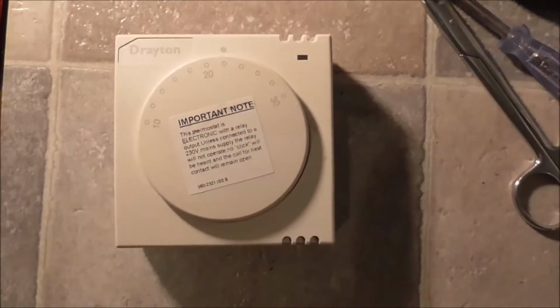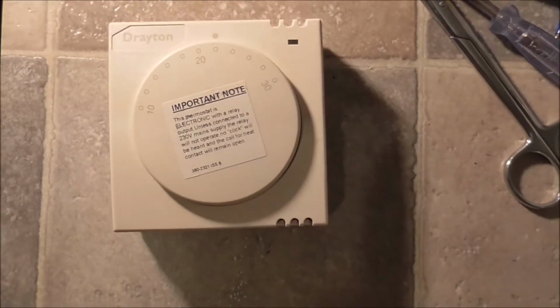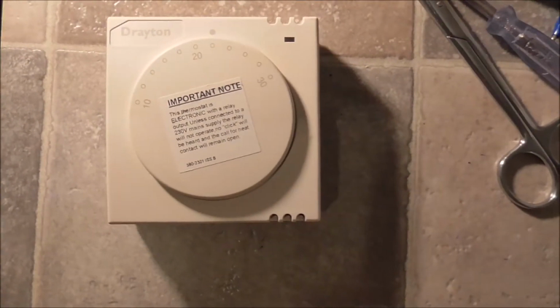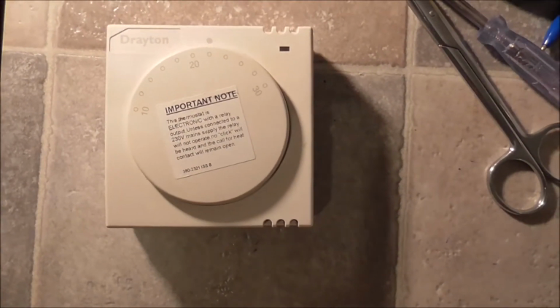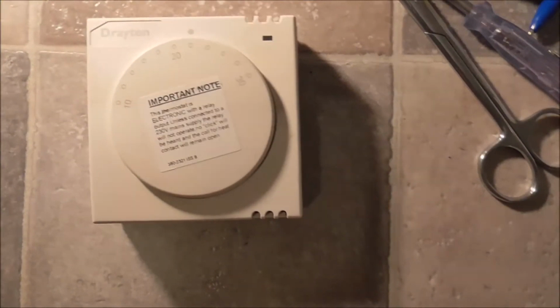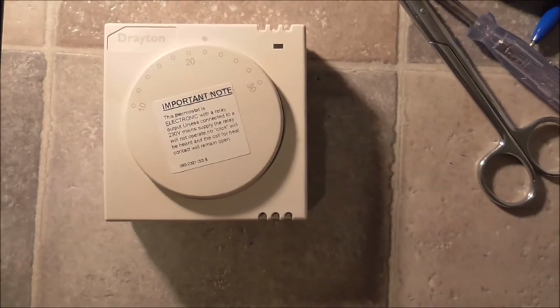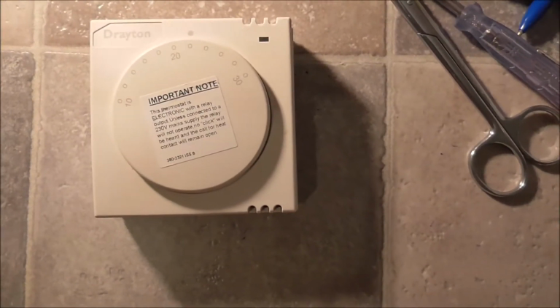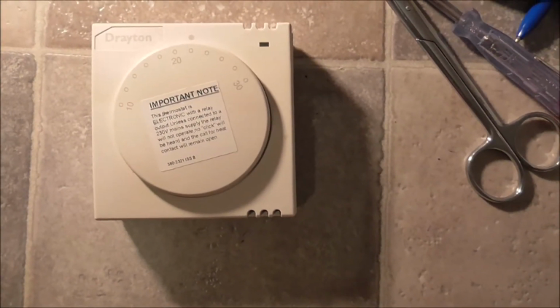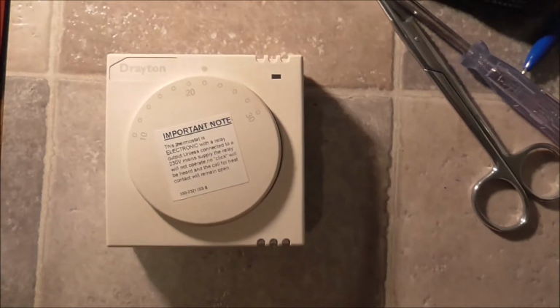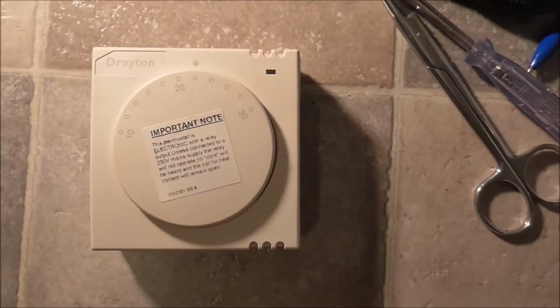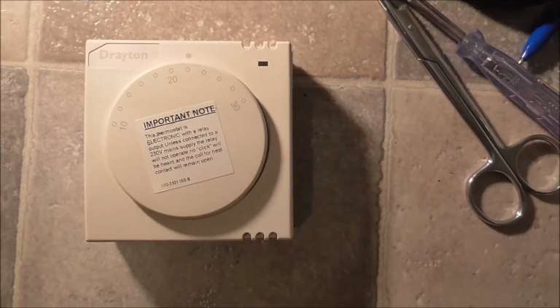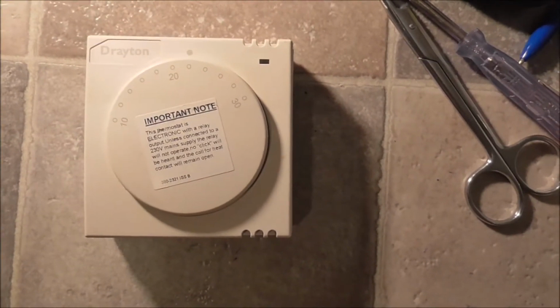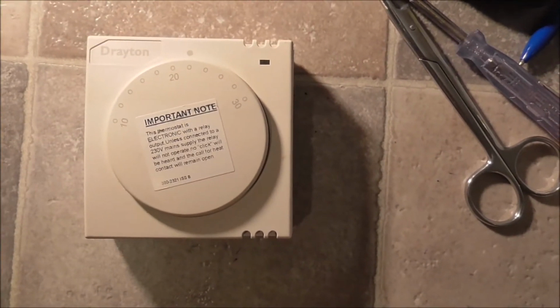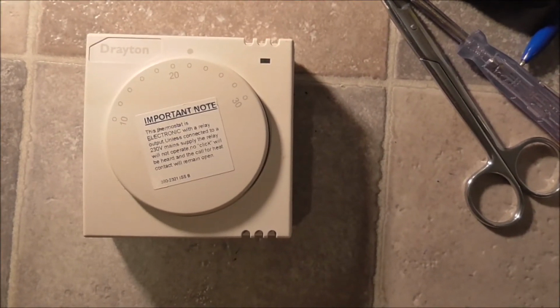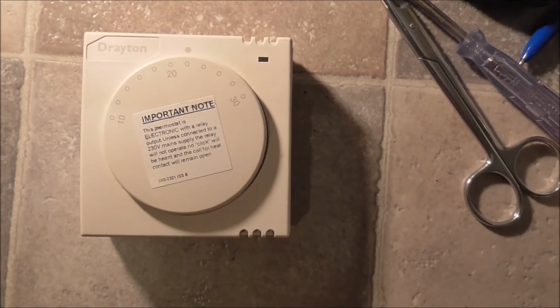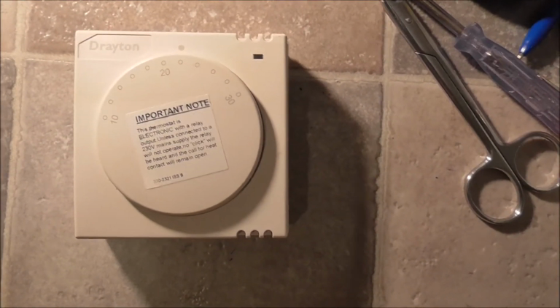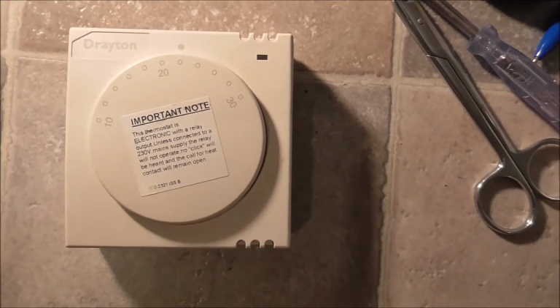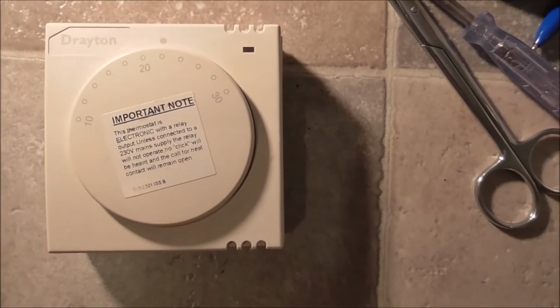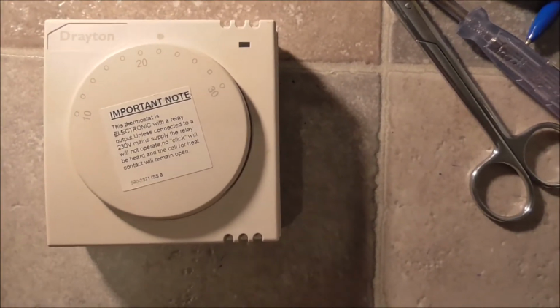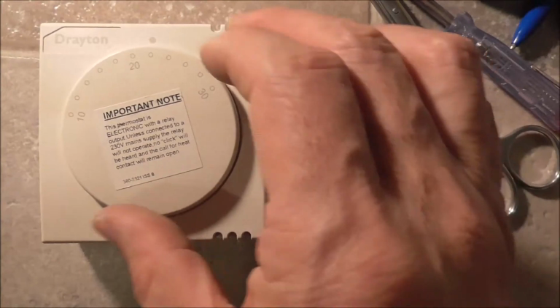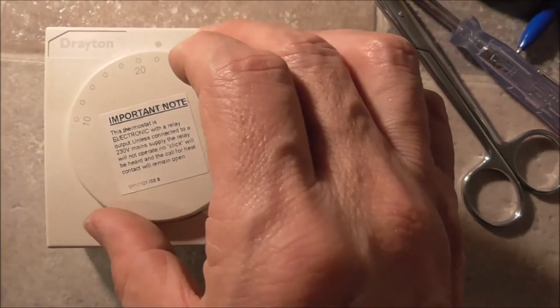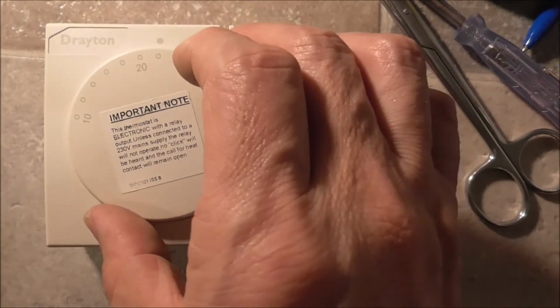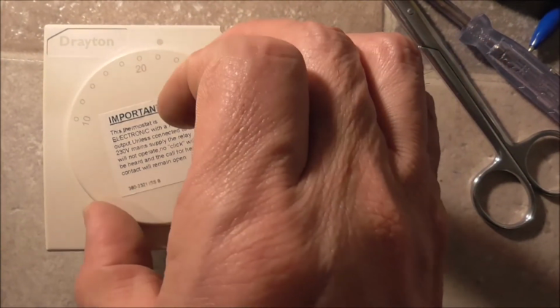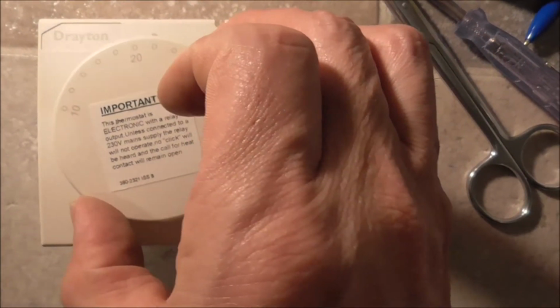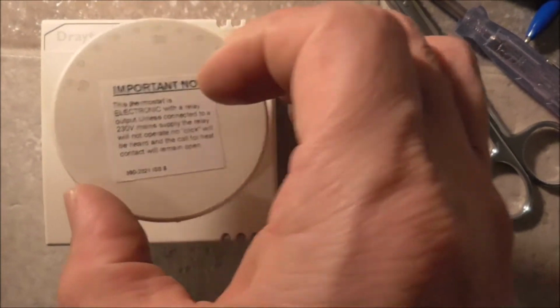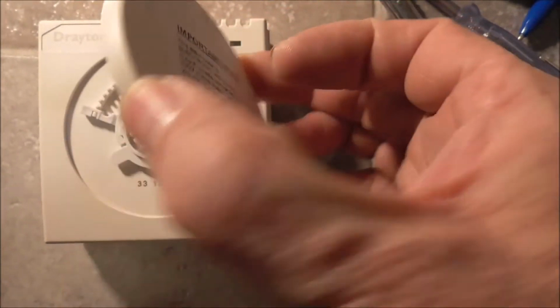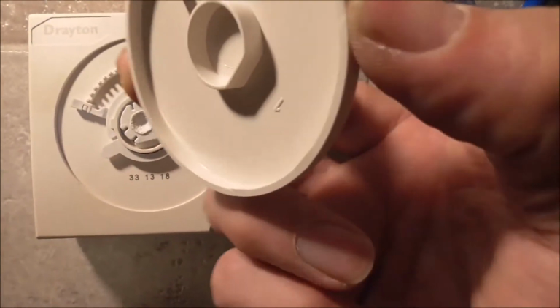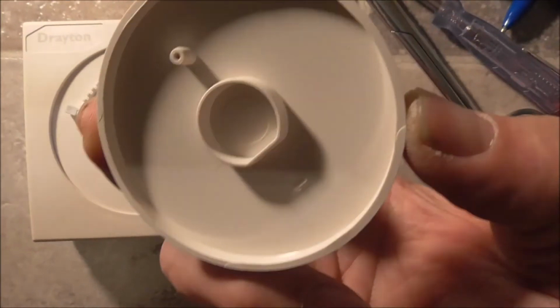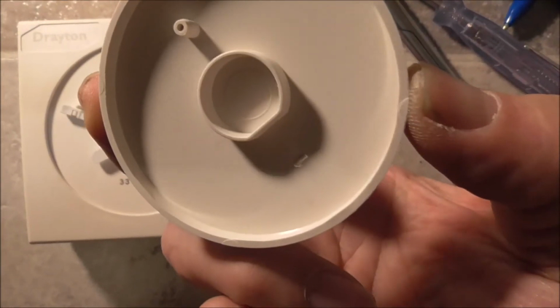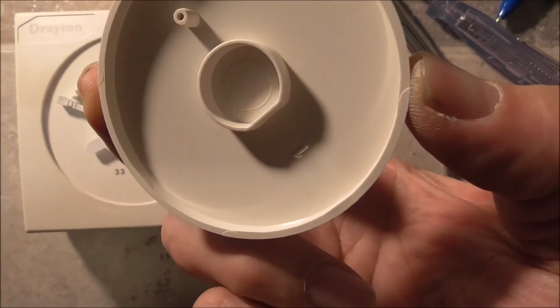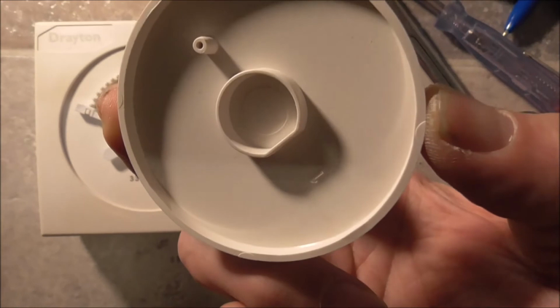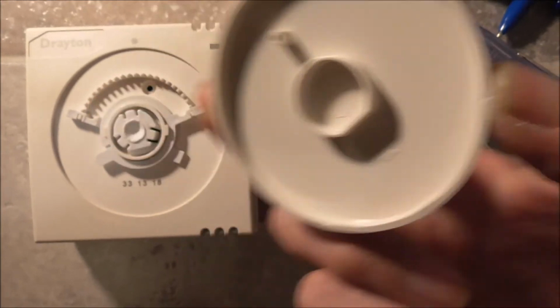I just found by accident how to limit the maximum and minimum temperature of the thermostat. So when this cover is off, you see, just push it on.